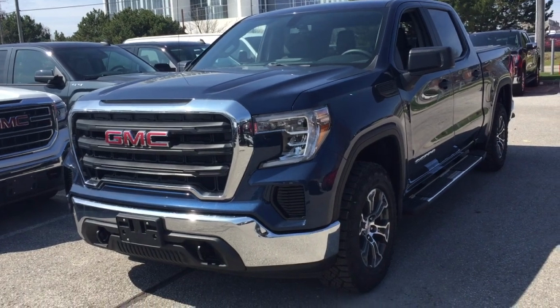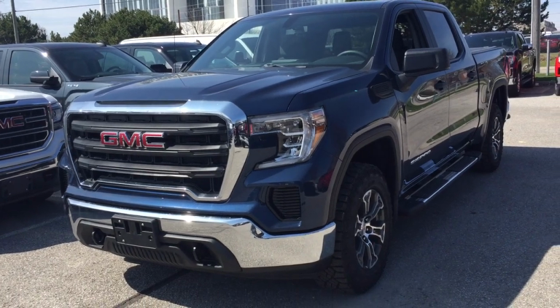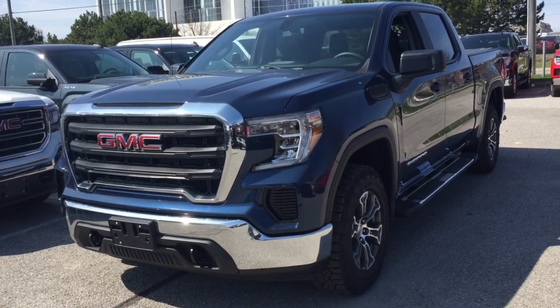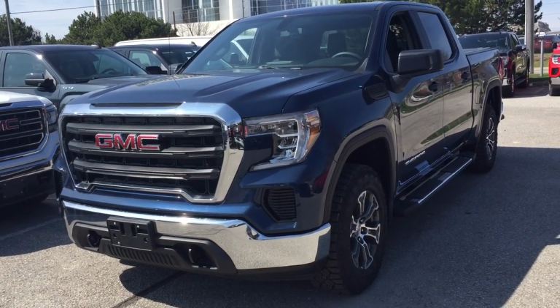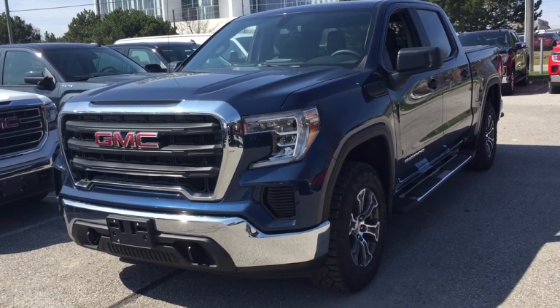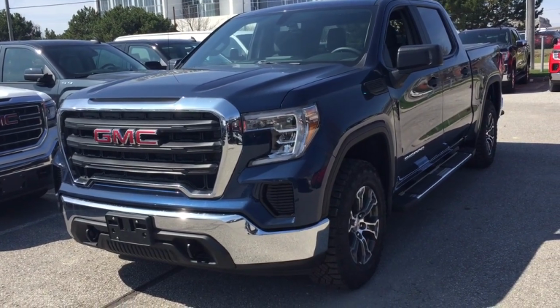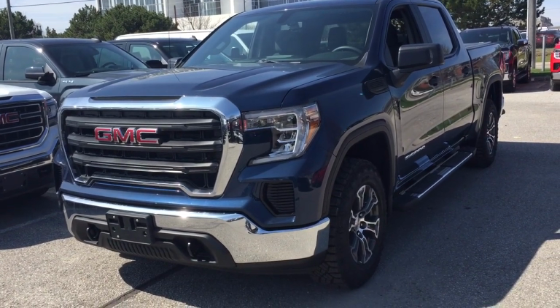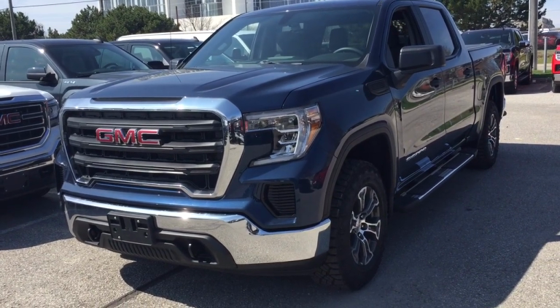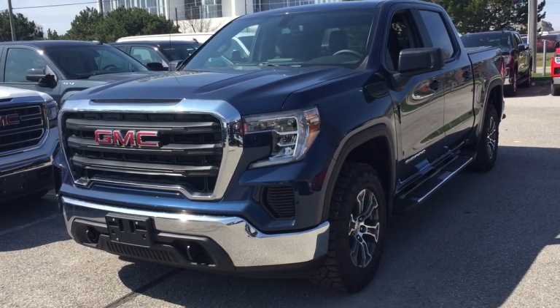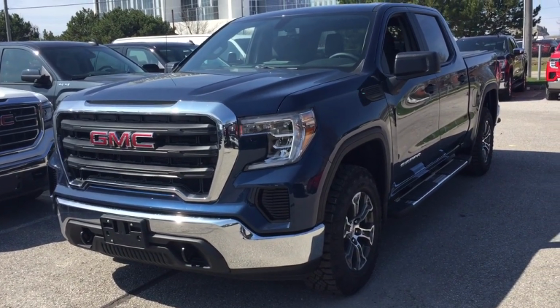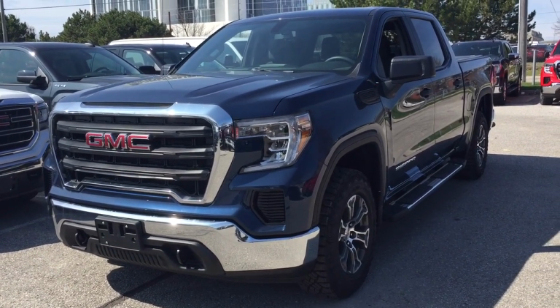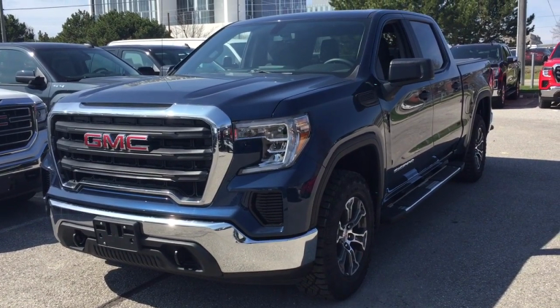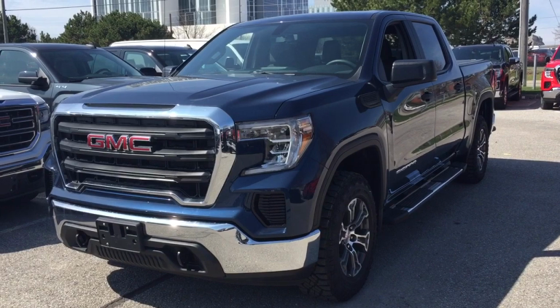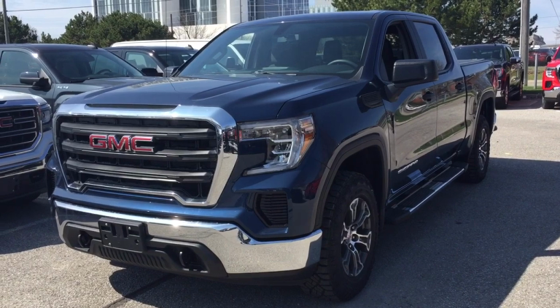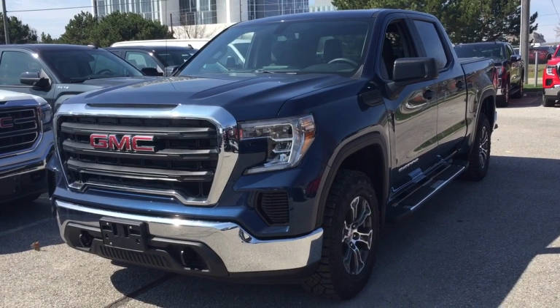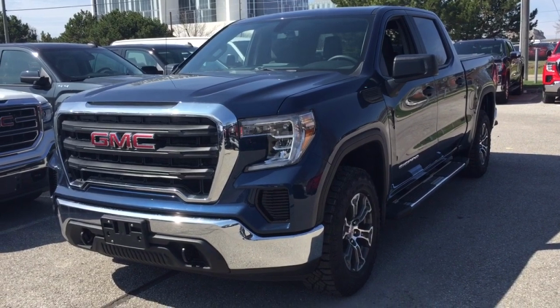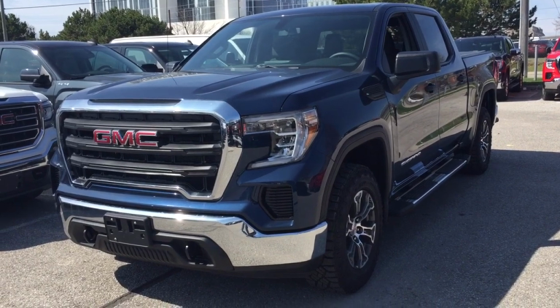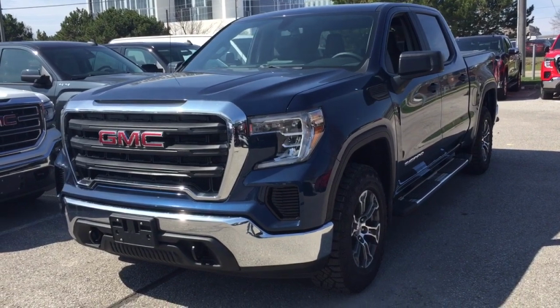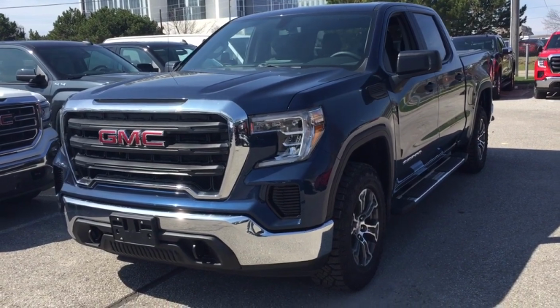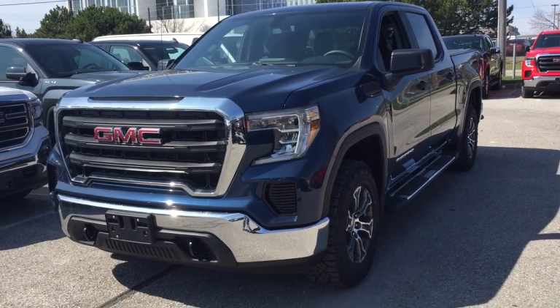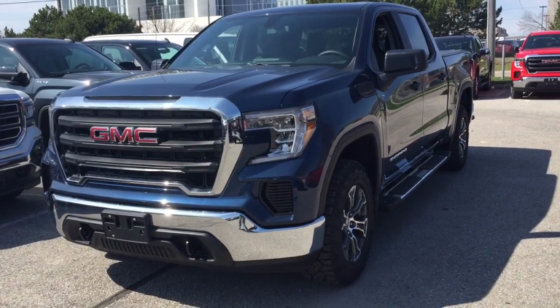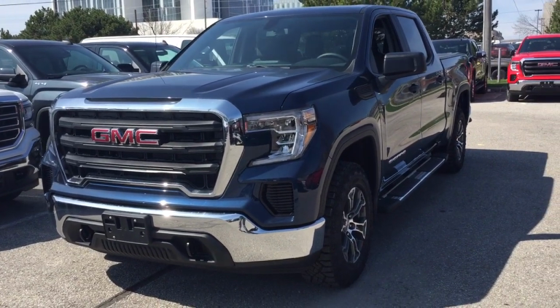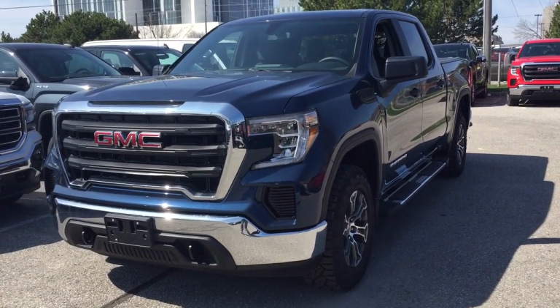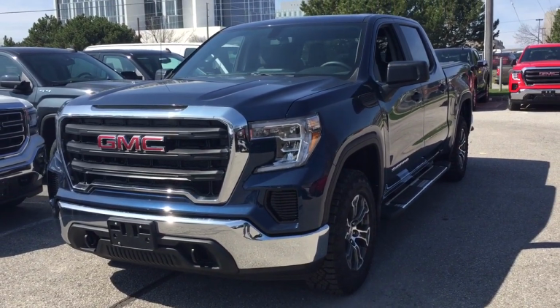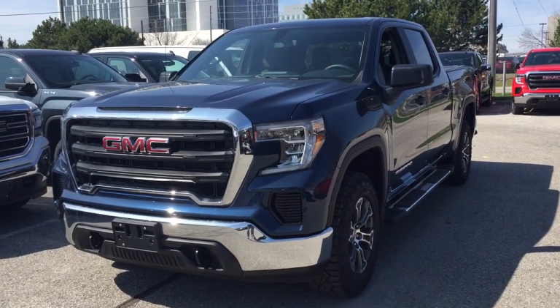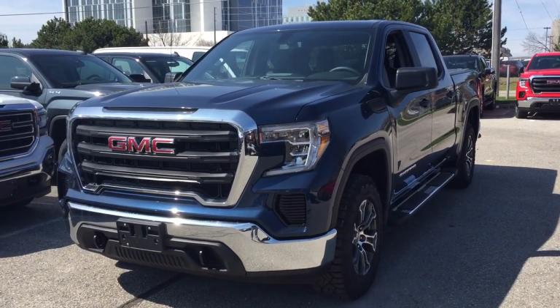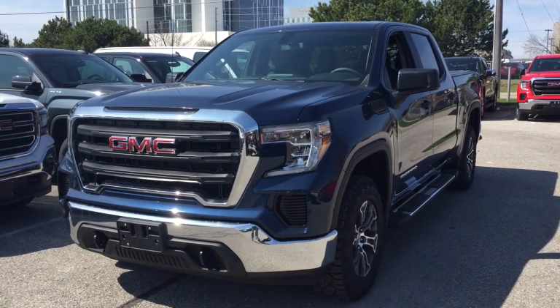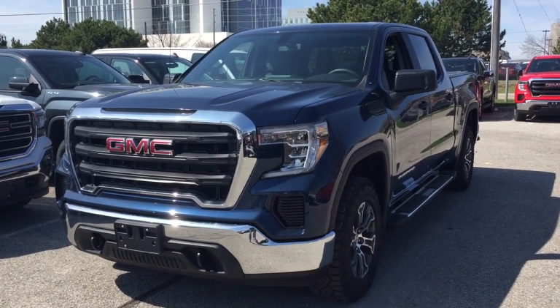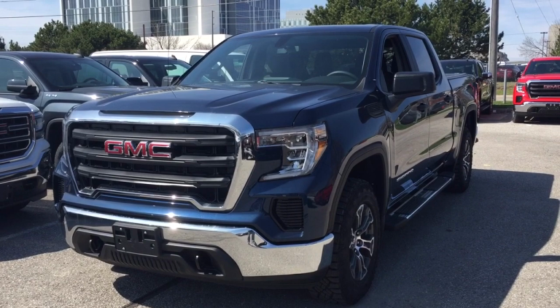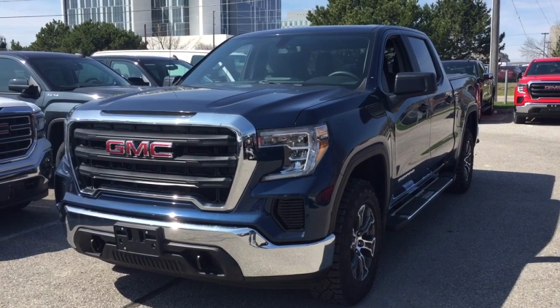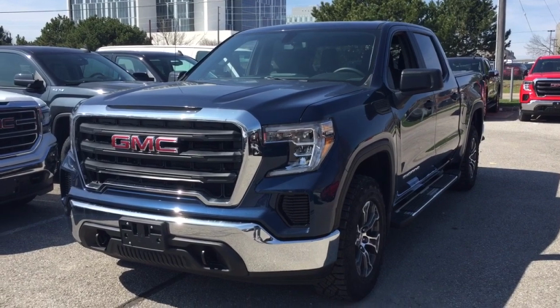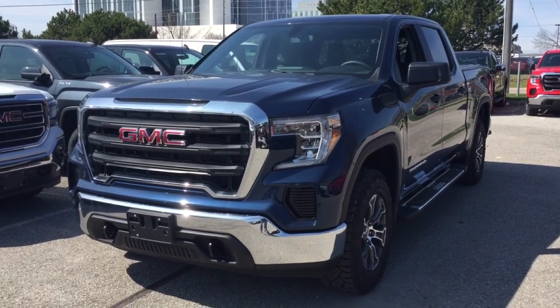It's a great day at Mills Motors, 240 Bond Street East in Oshawa. This is the 2019 GMC Sierra 1500 SLE four-wheel drive crew cab.